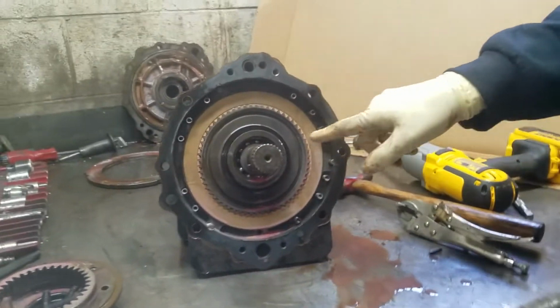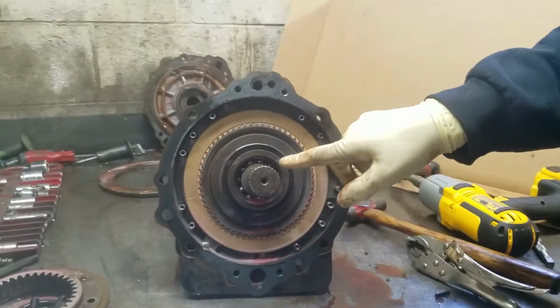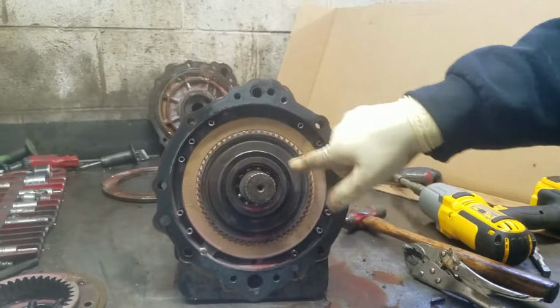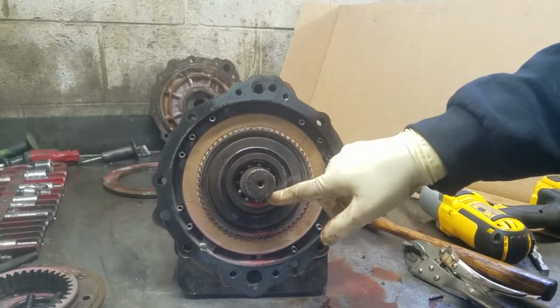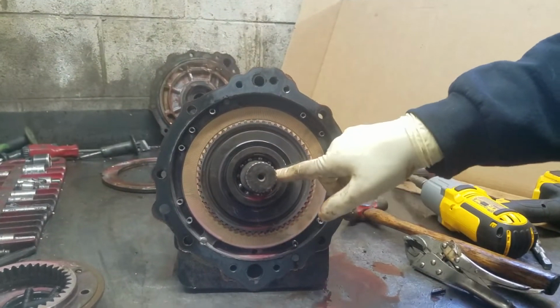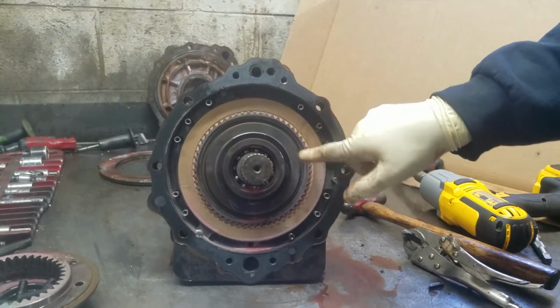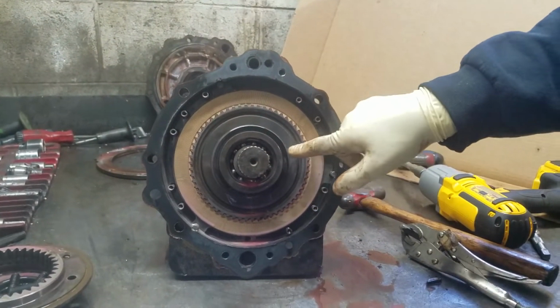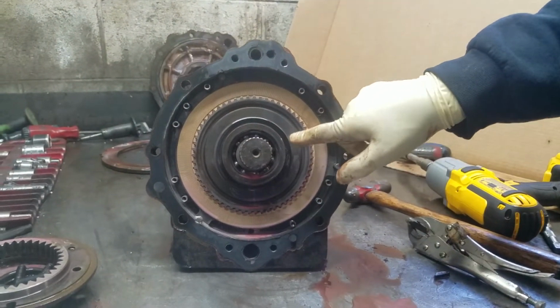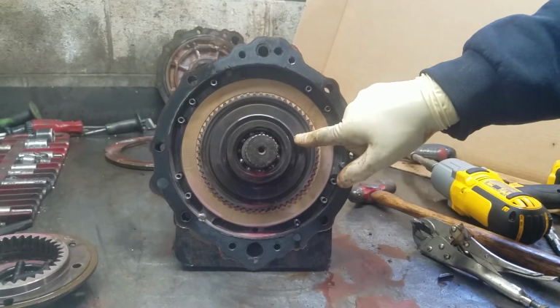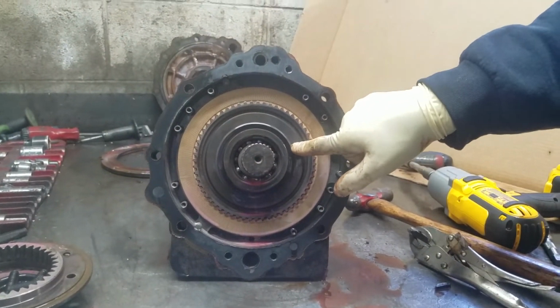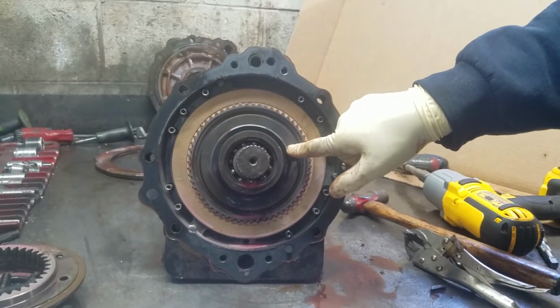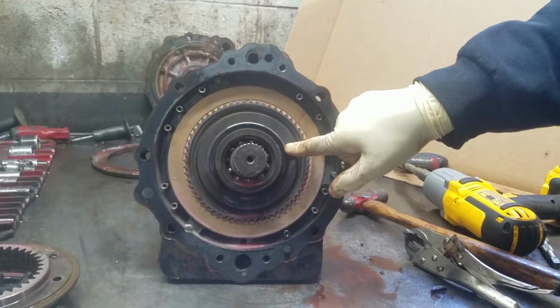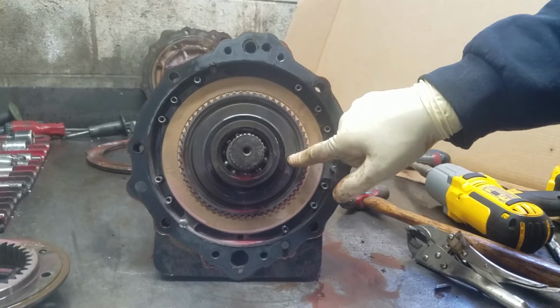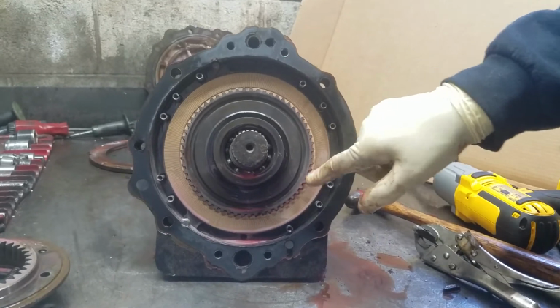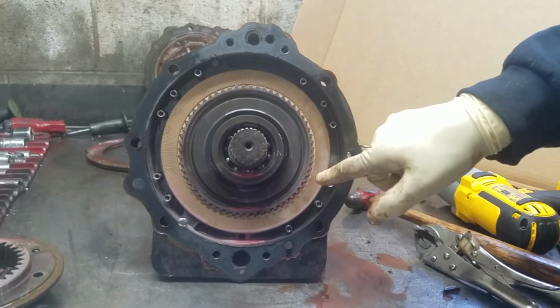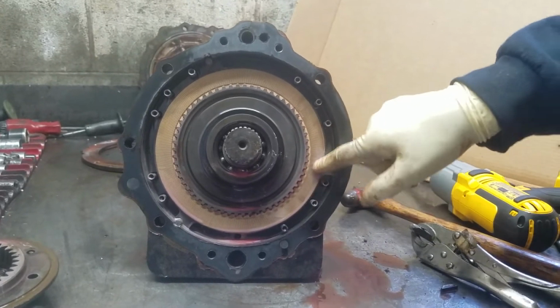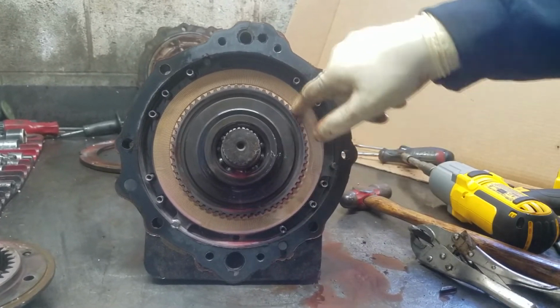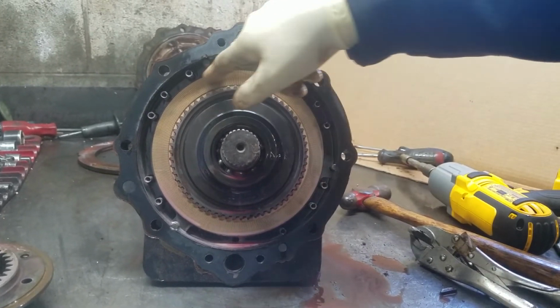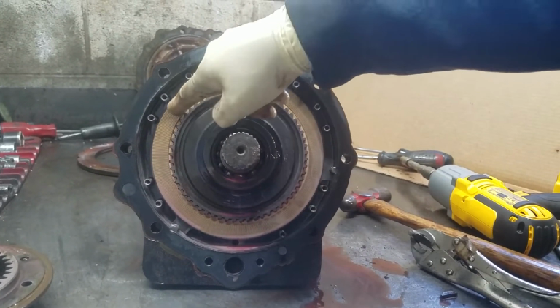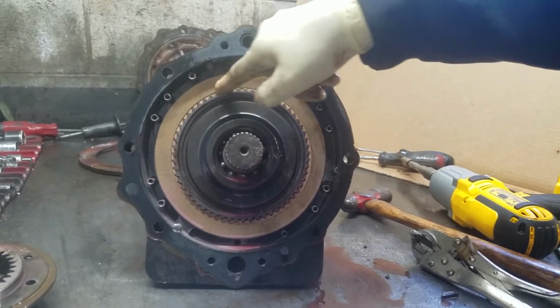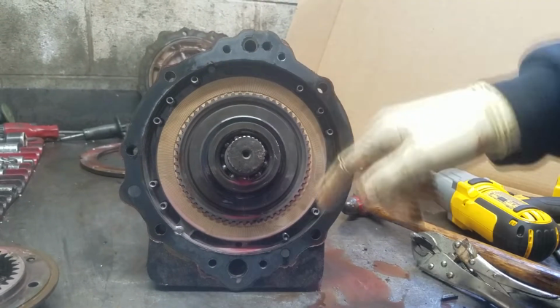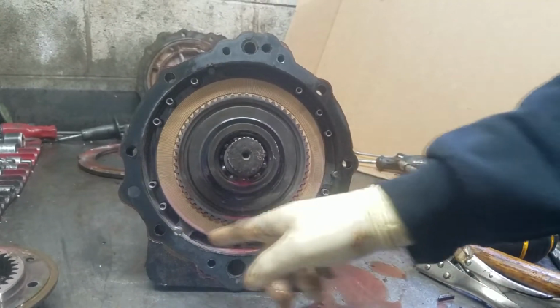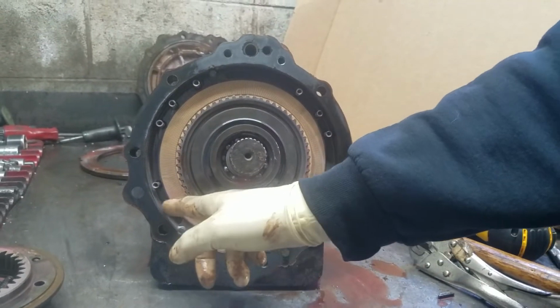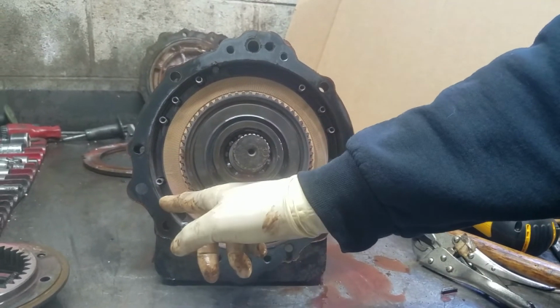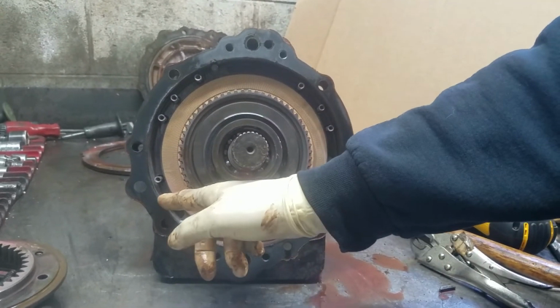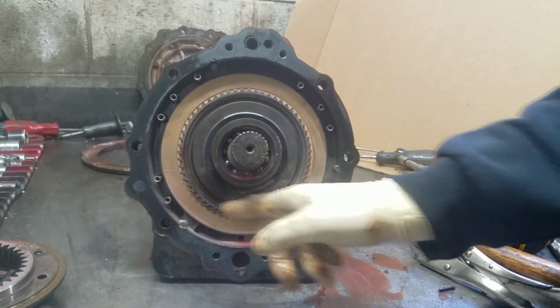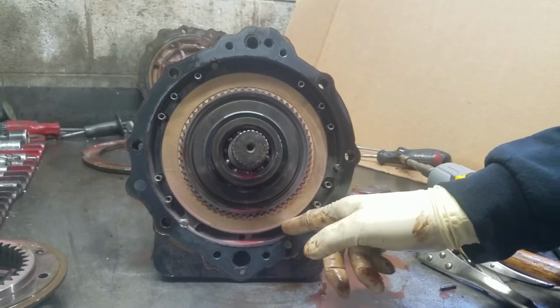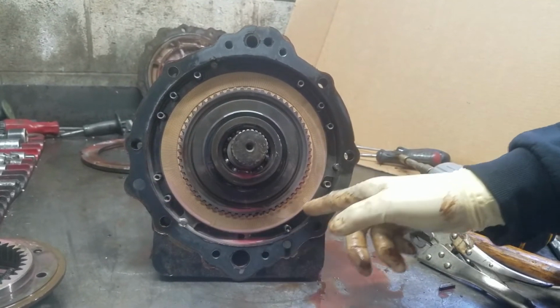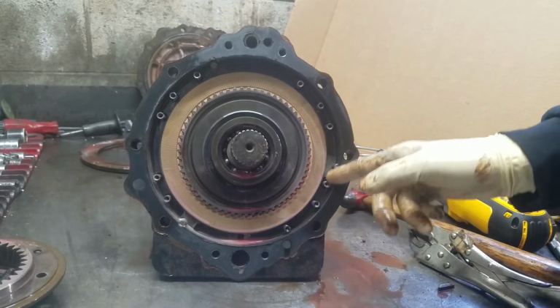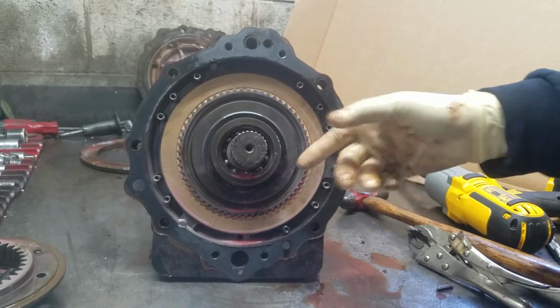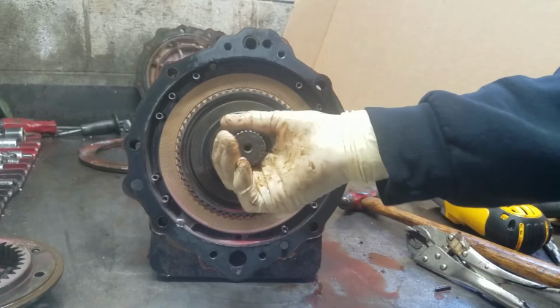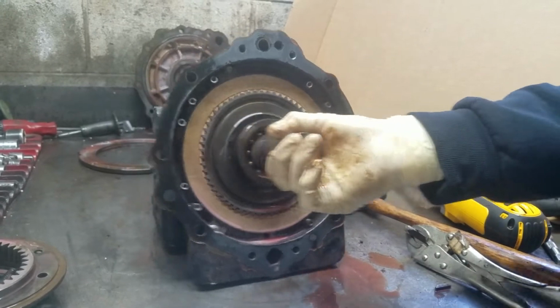Here's the input shaft, clutch cylinder, reverse clutches, return springs, and reverse return springs.